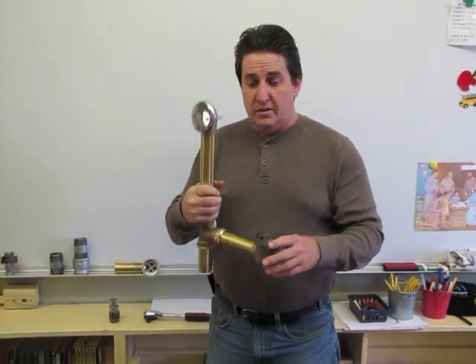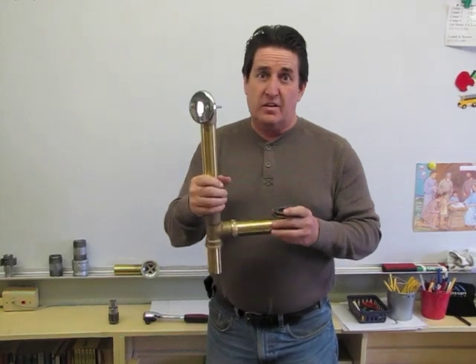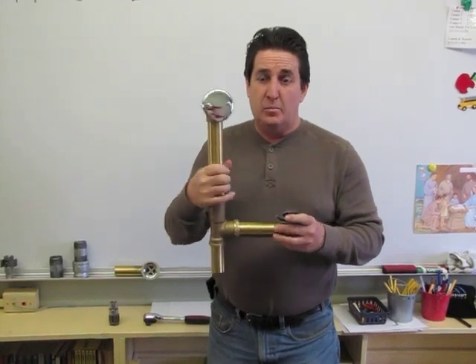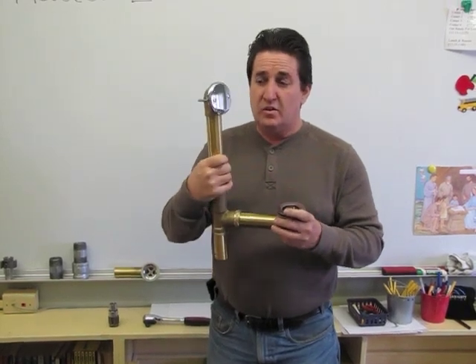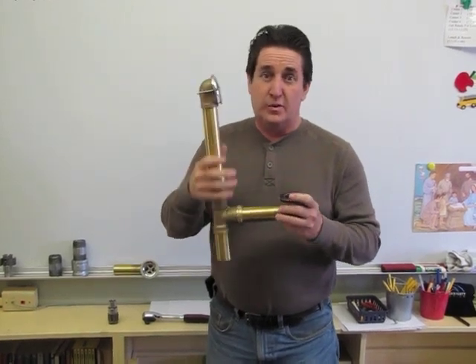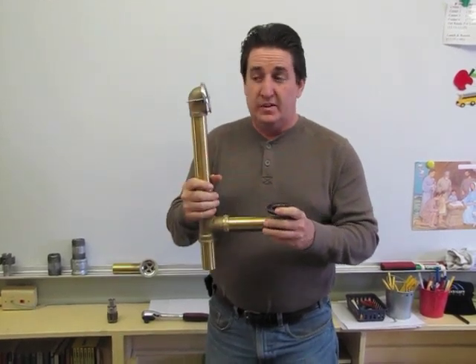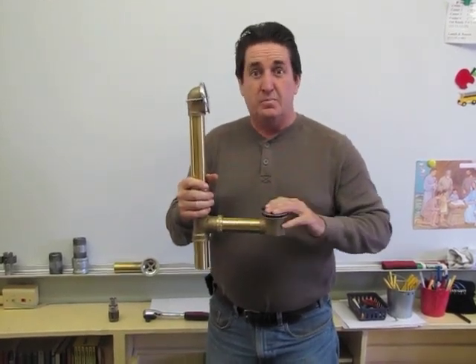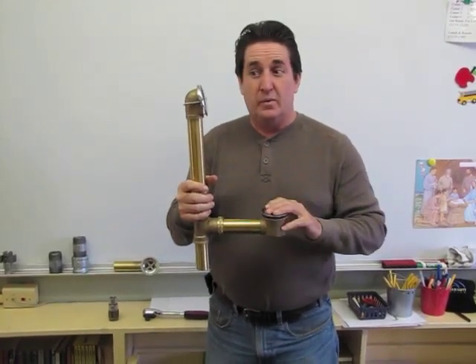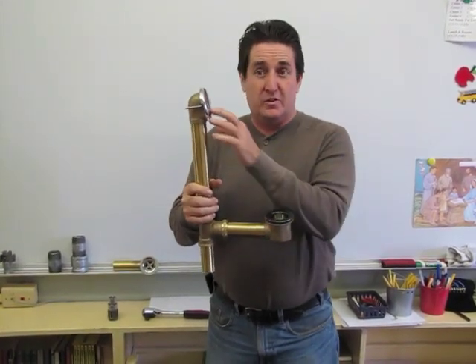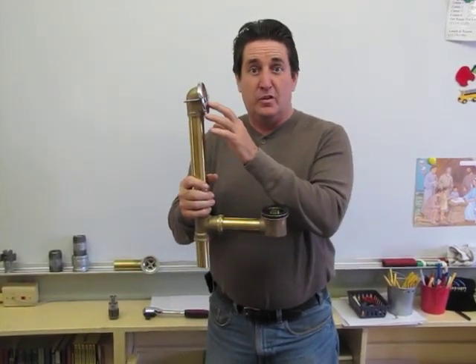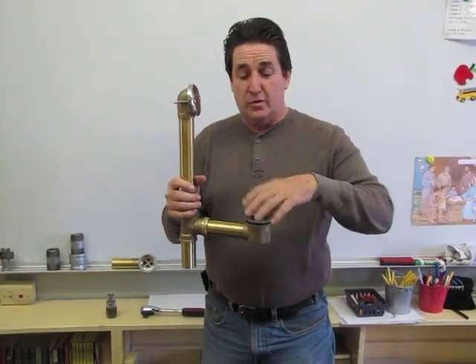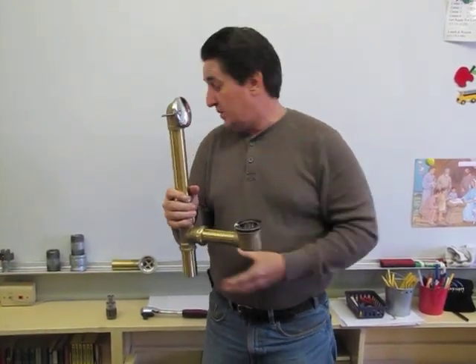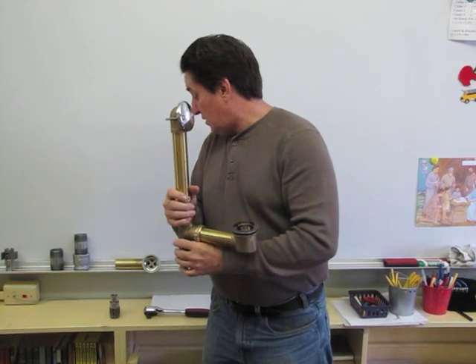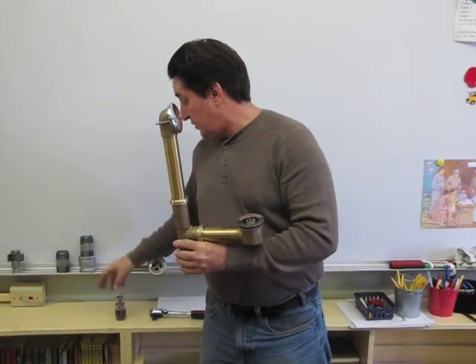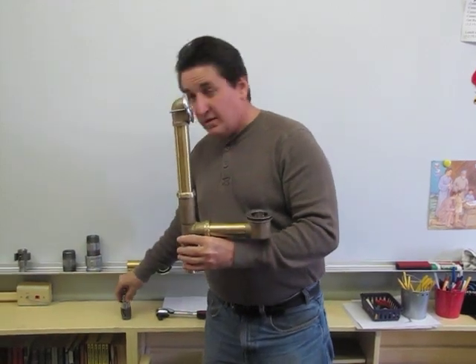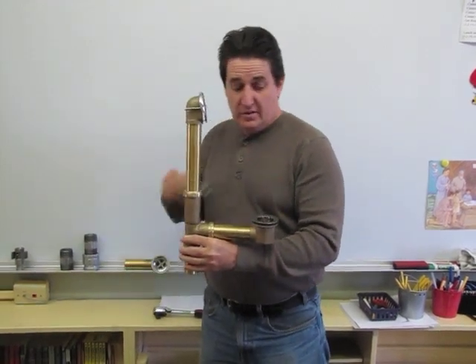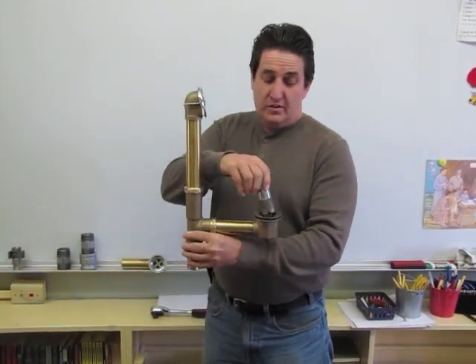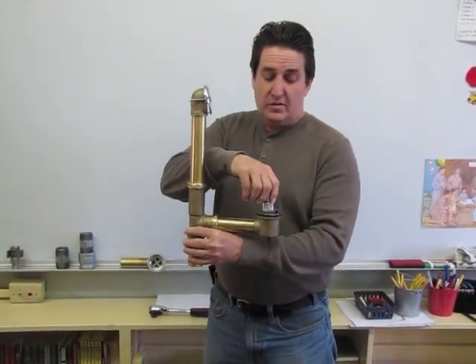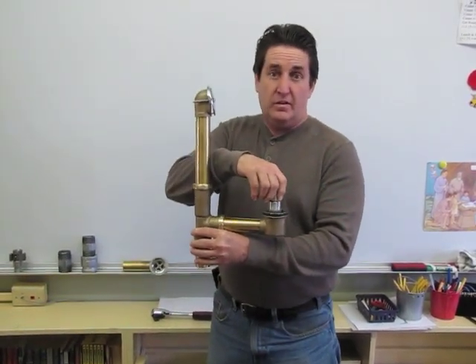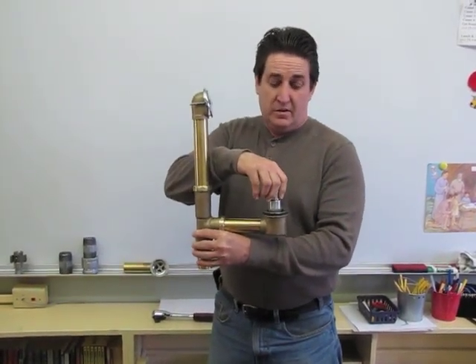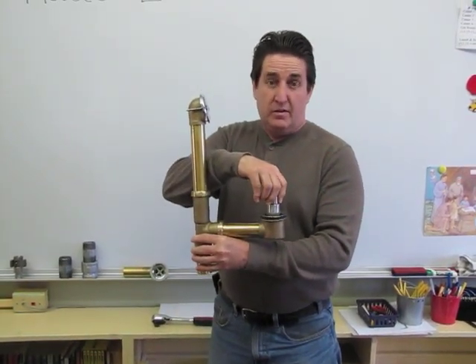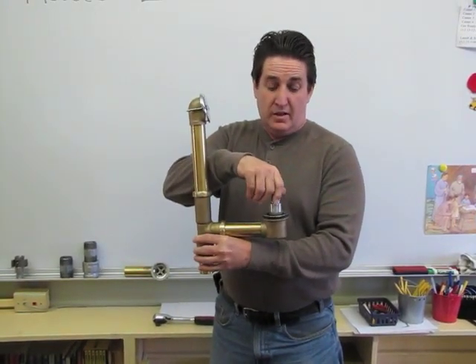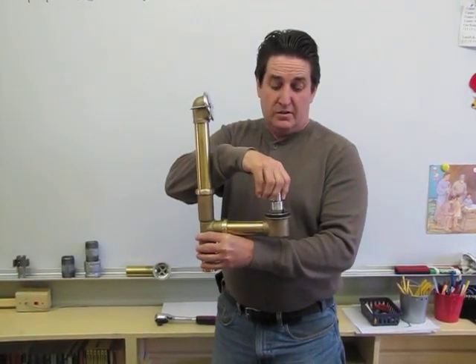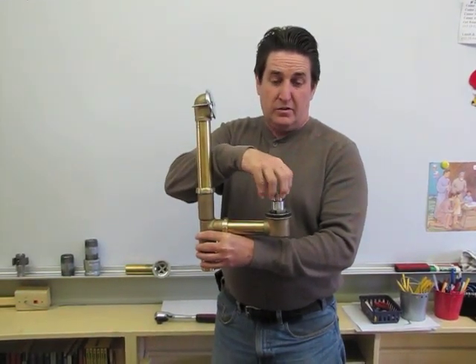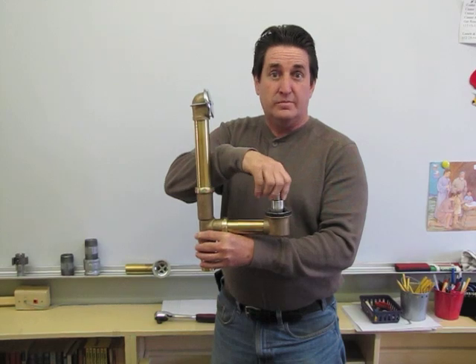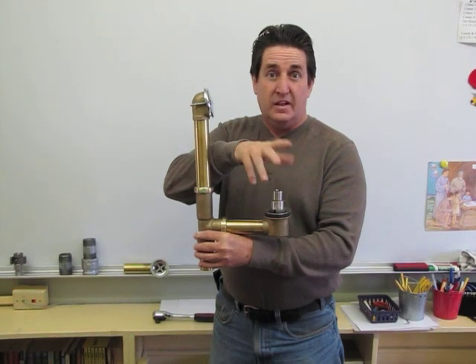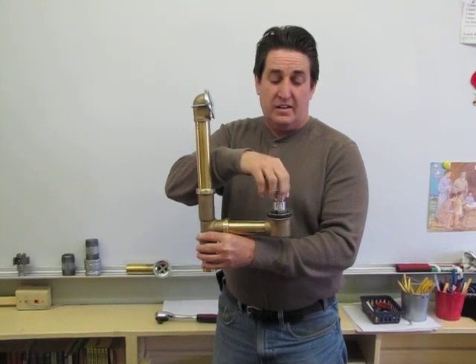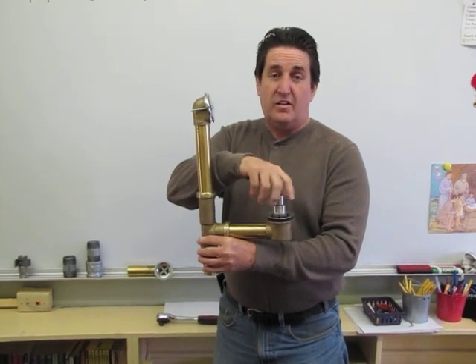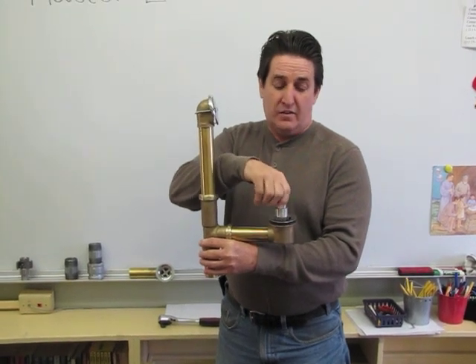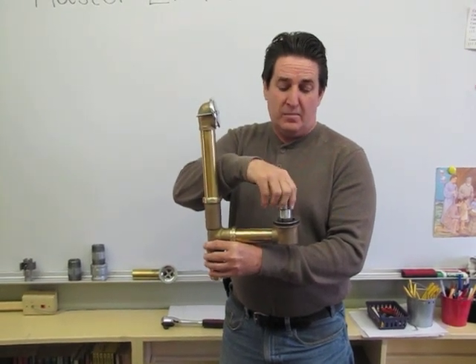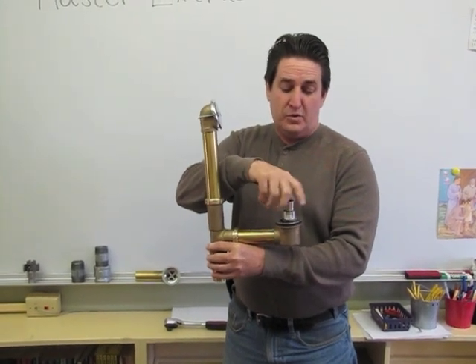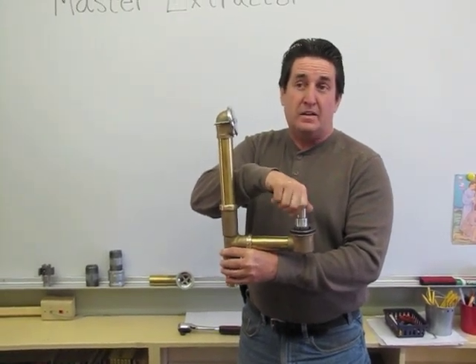This is called a tub waste and overflow — this being the waste, this being the overflow. All you do is insert and just turn, and it takes it in or out every time, and it puts it back in.